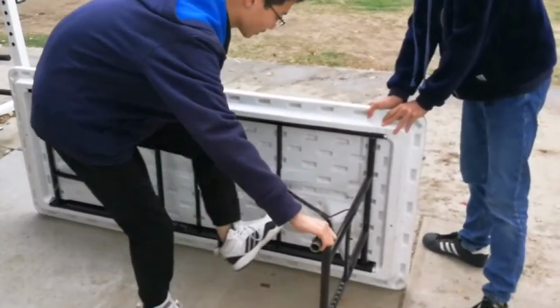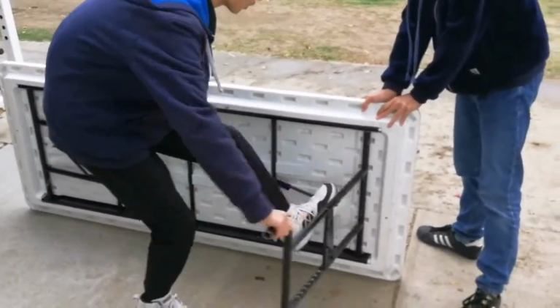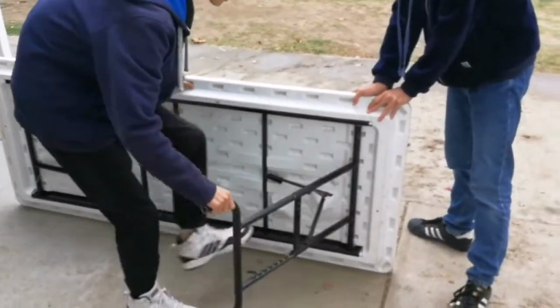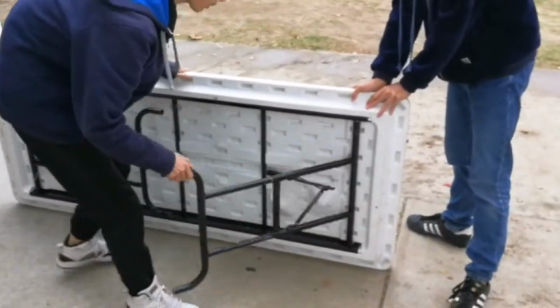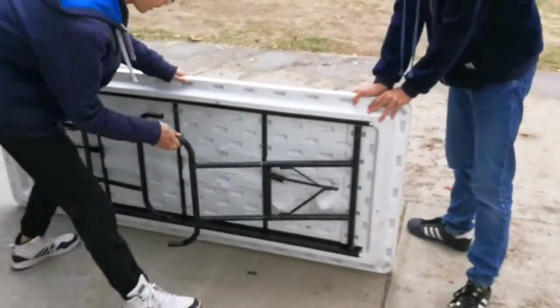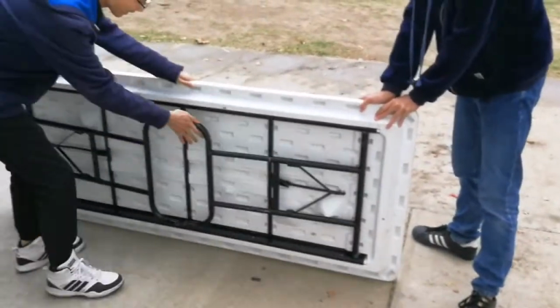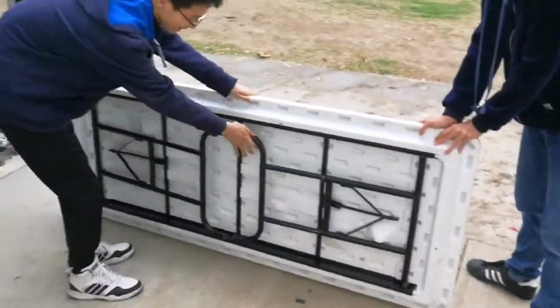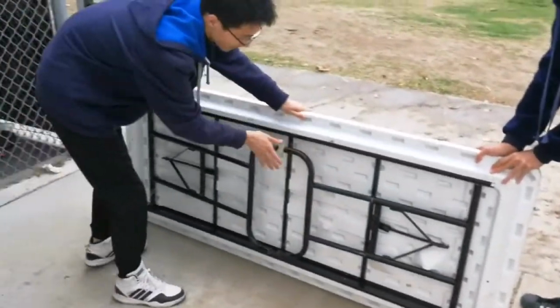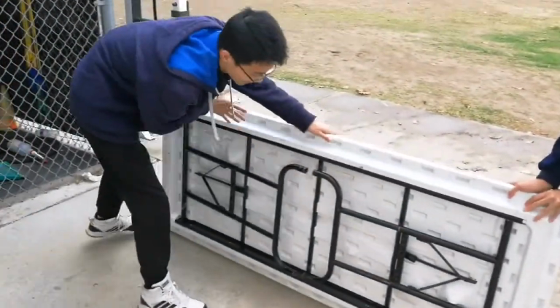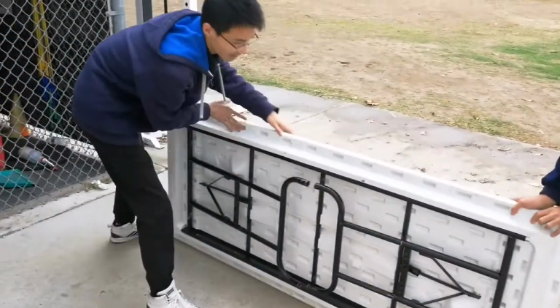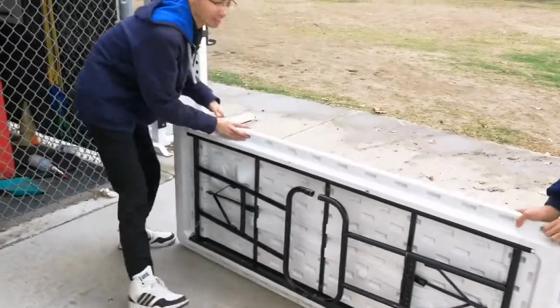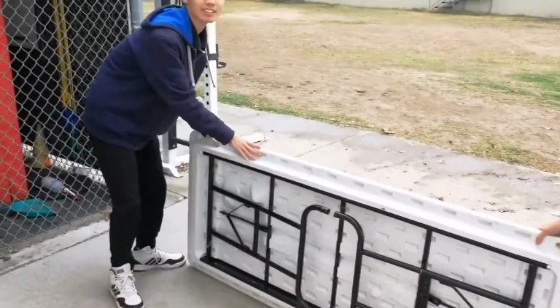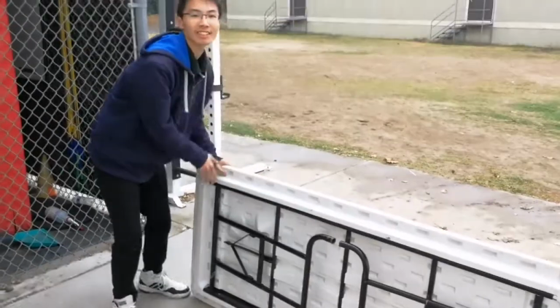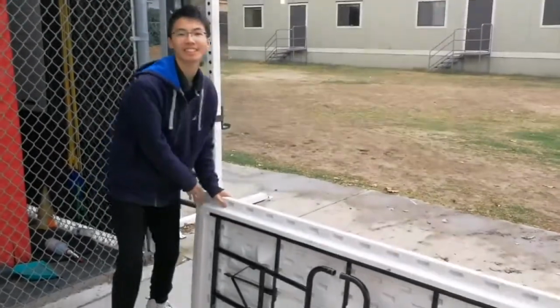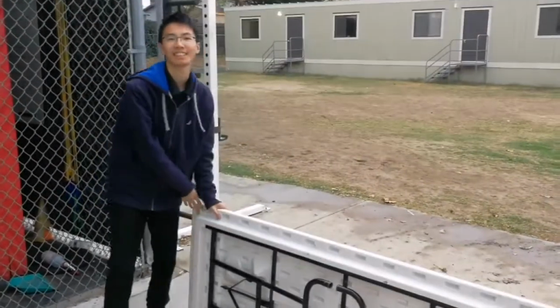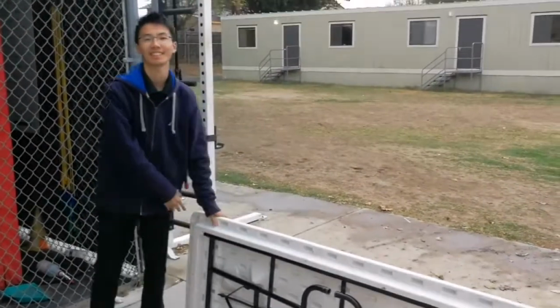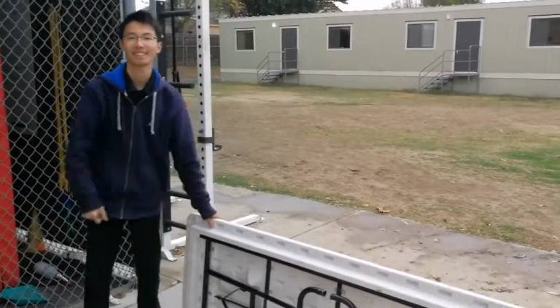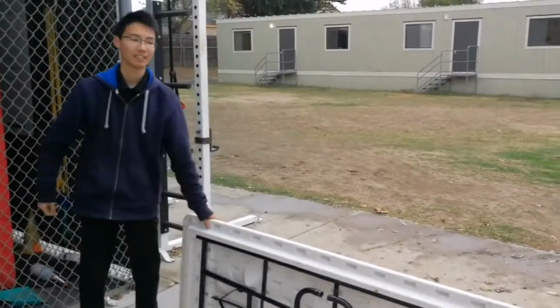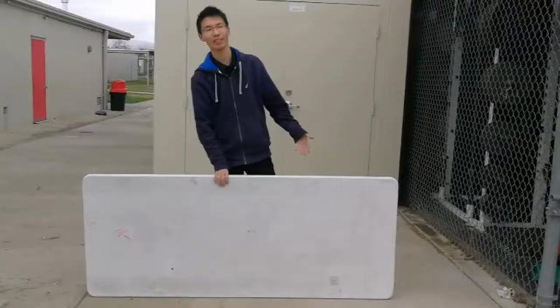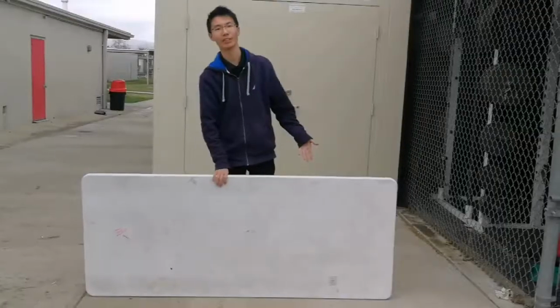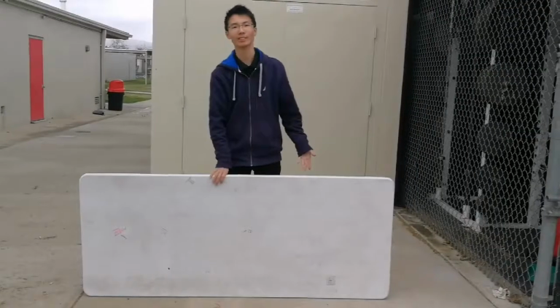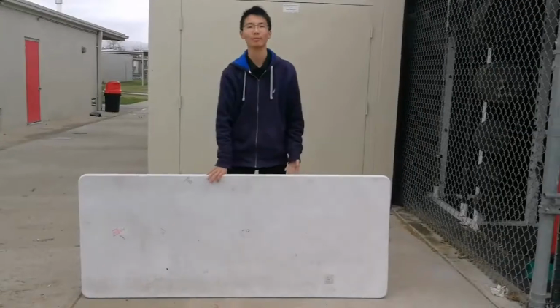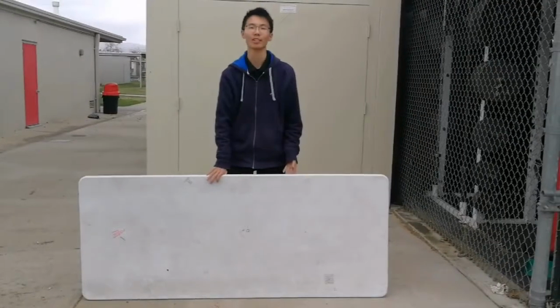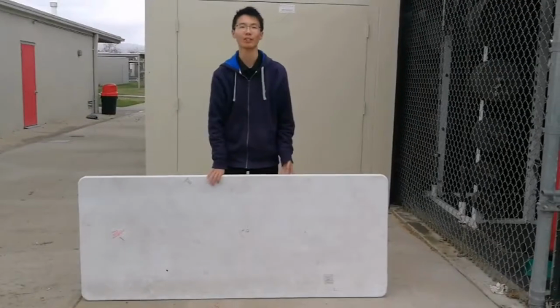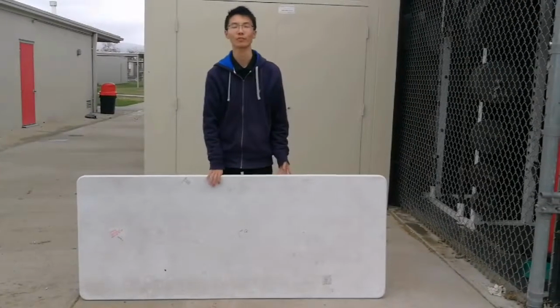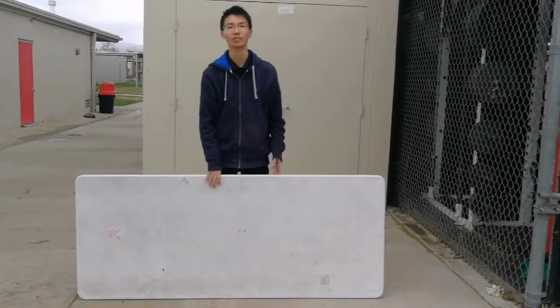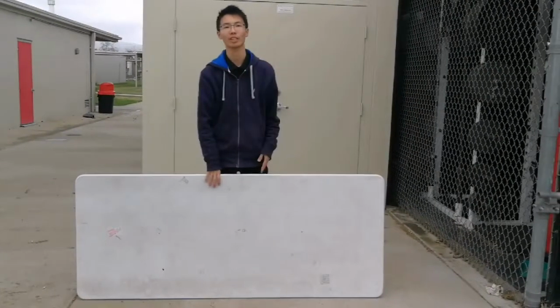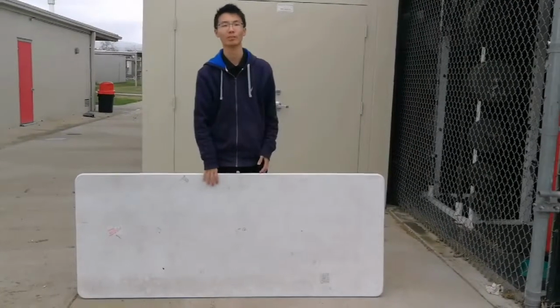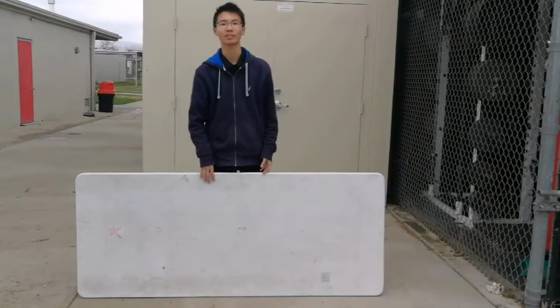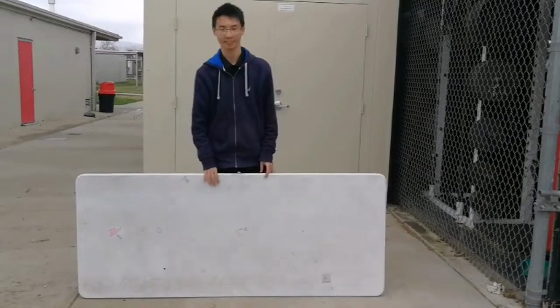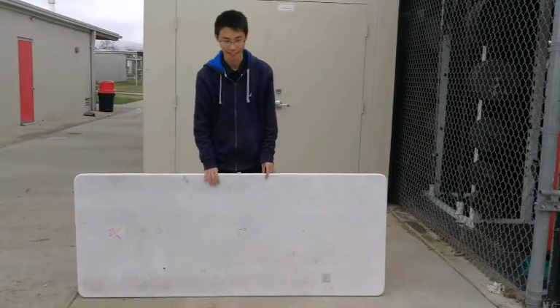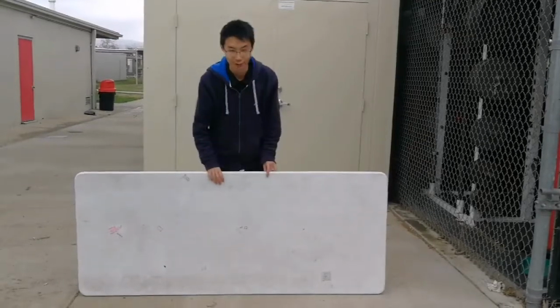Kick it, like this. Now you can set up and unfold the table. Thank you for watching.